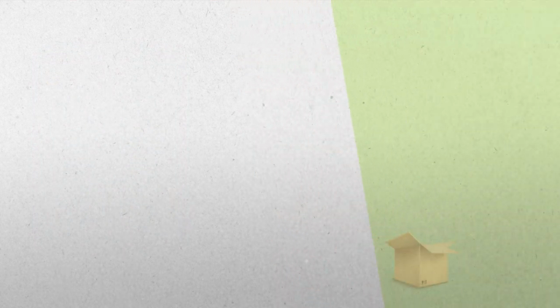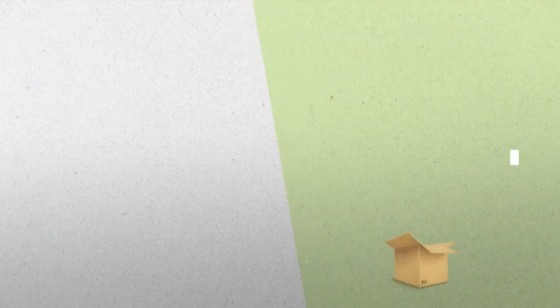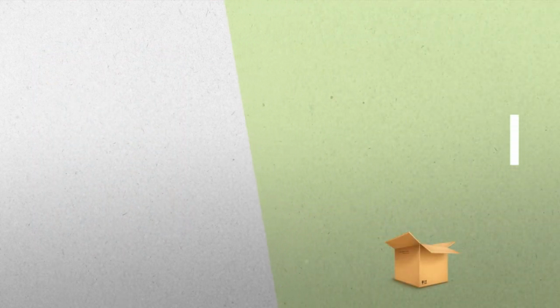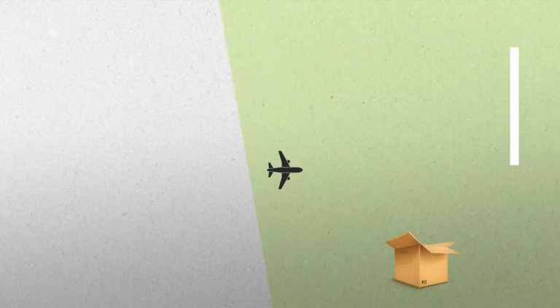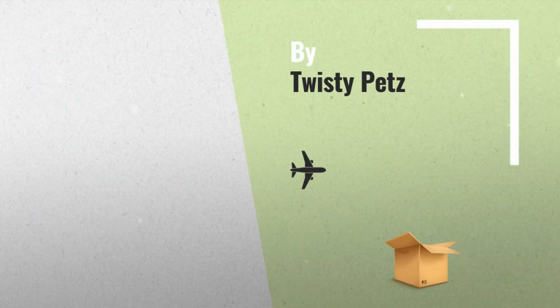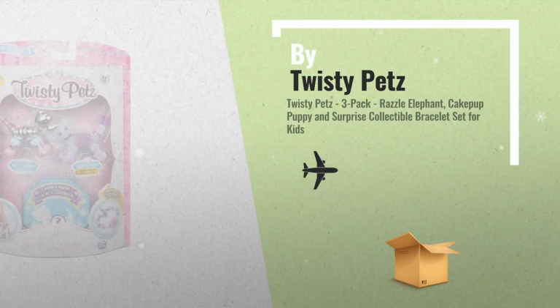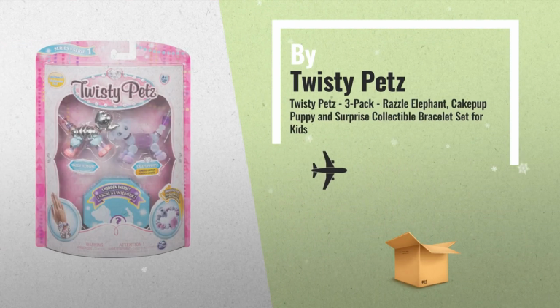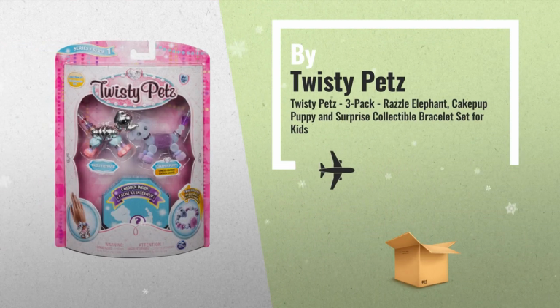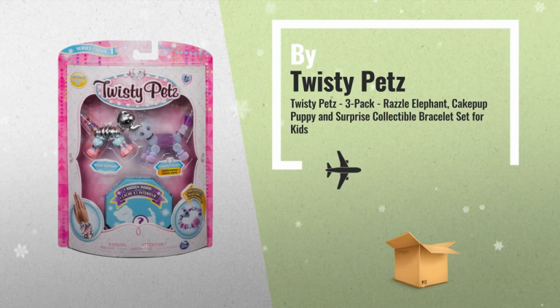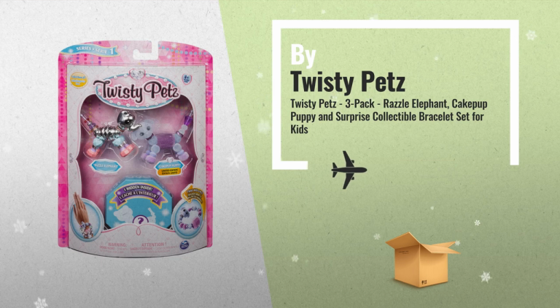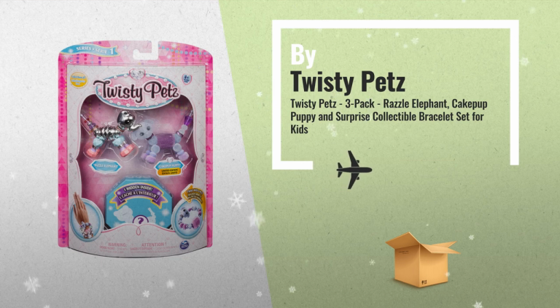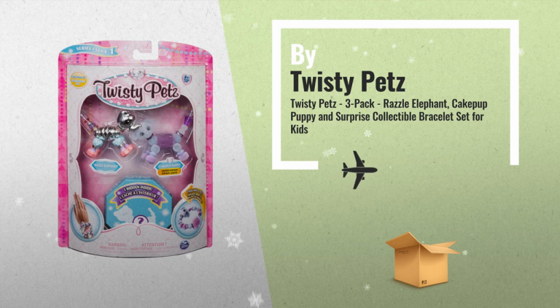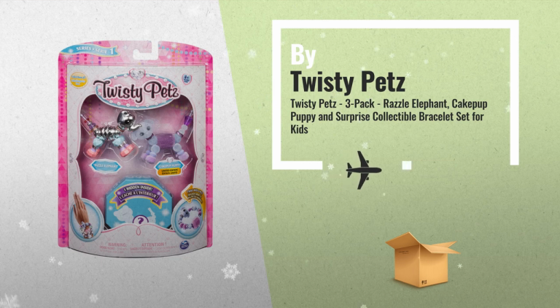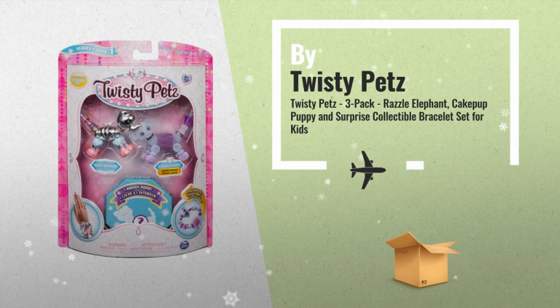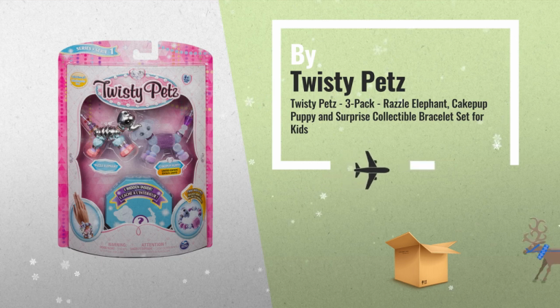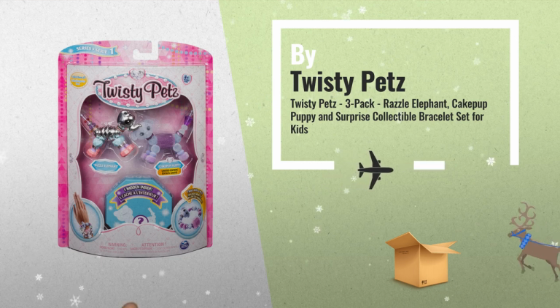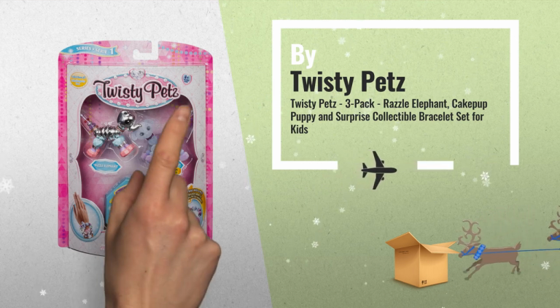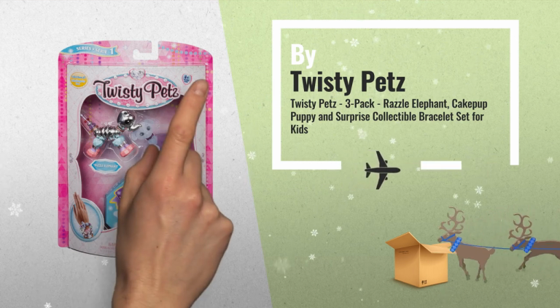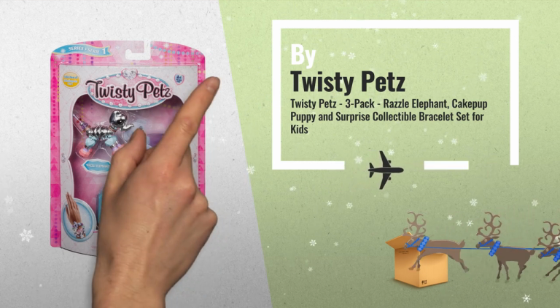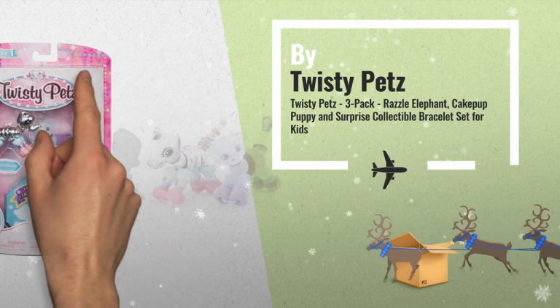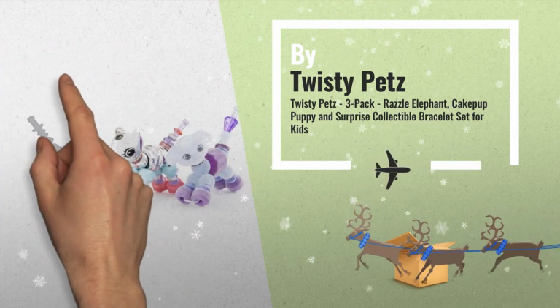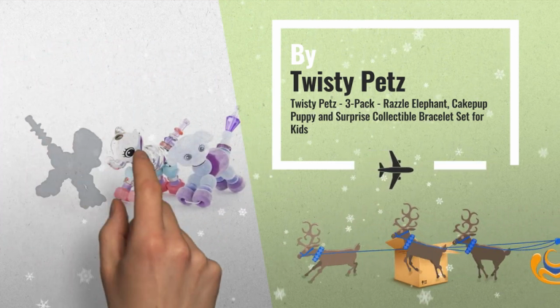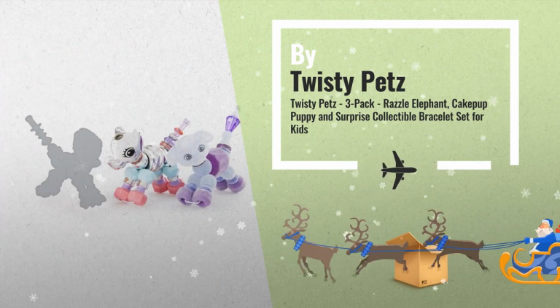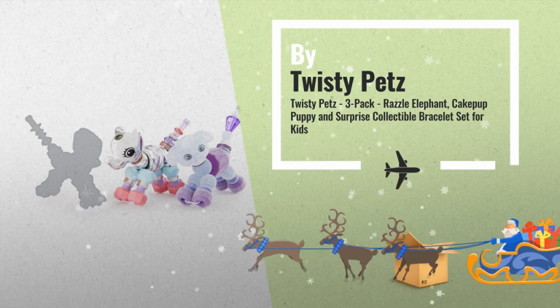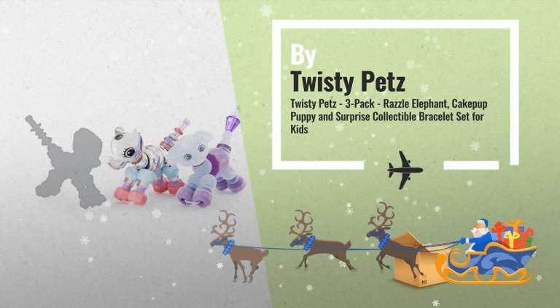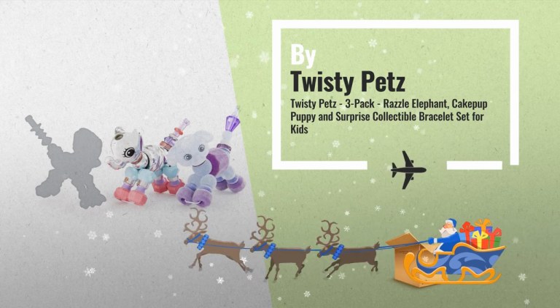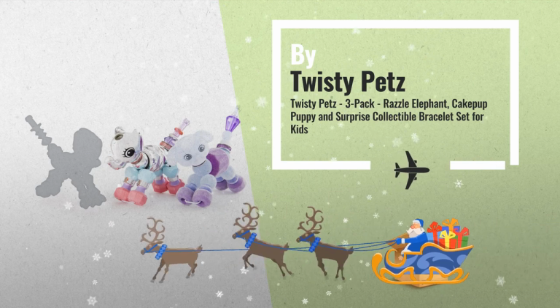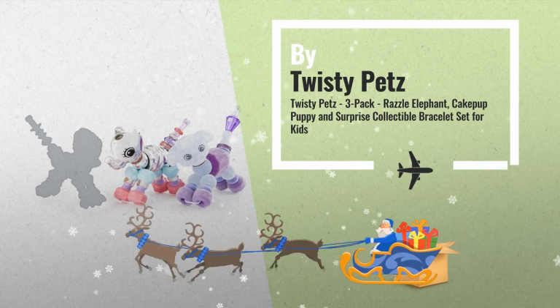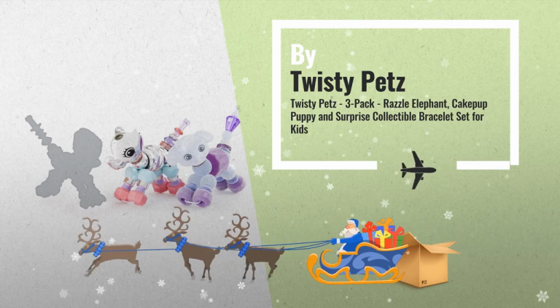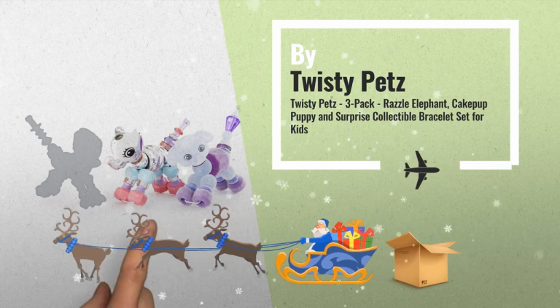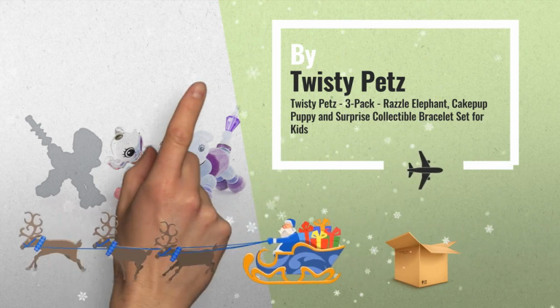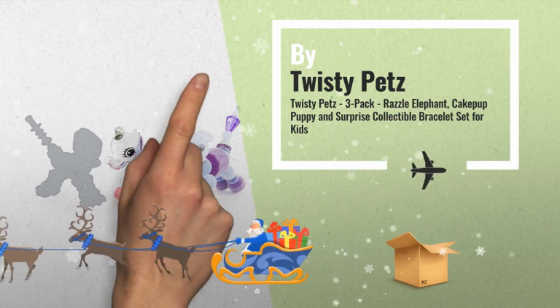Number 4: Twisty Pets are the bejeweled pets that transform into sparkly bracelets. You can even create necklaces or backpack accessories, and take them with you on the go.